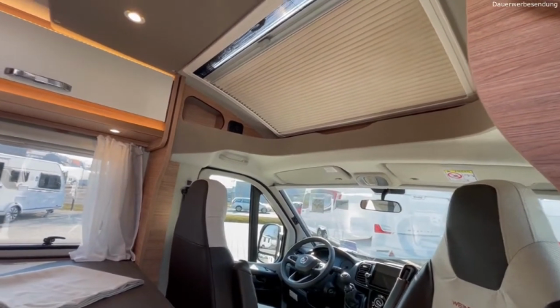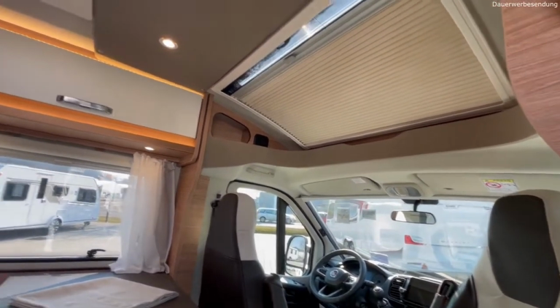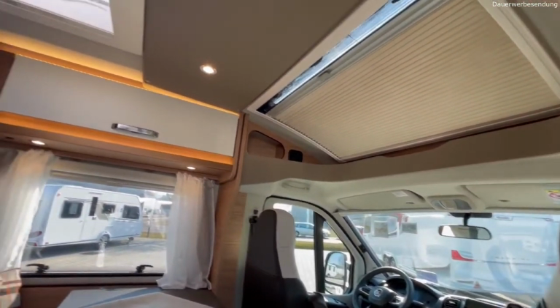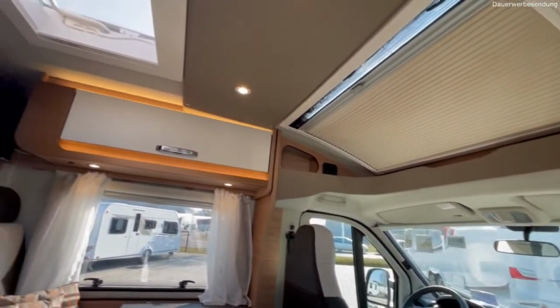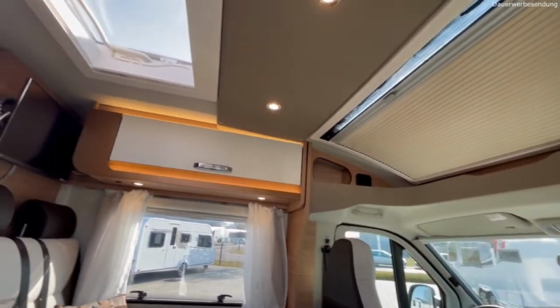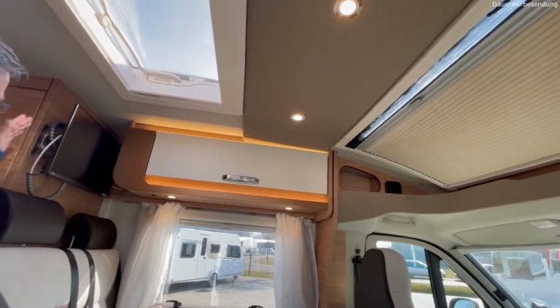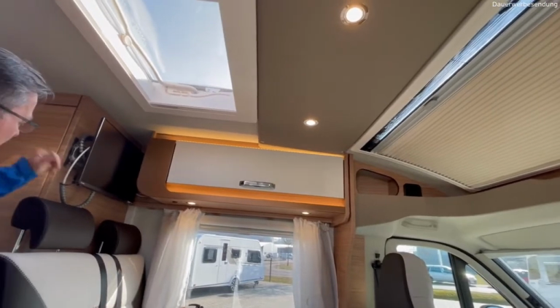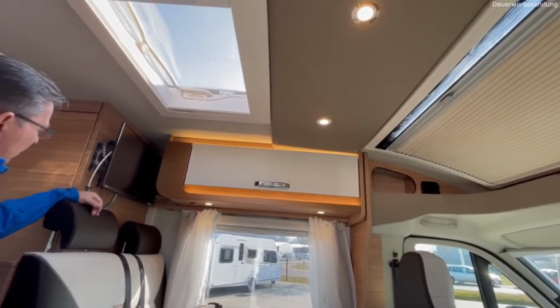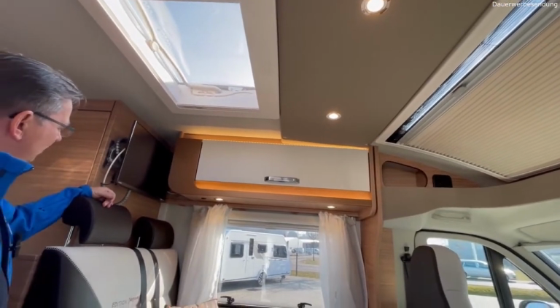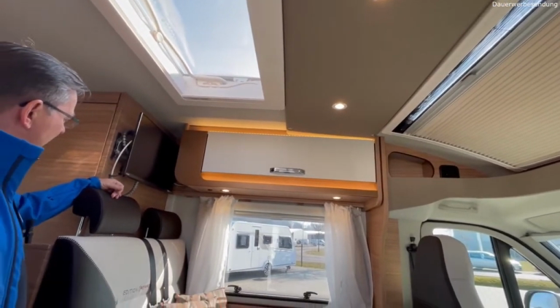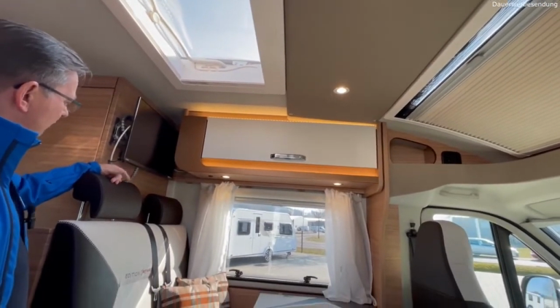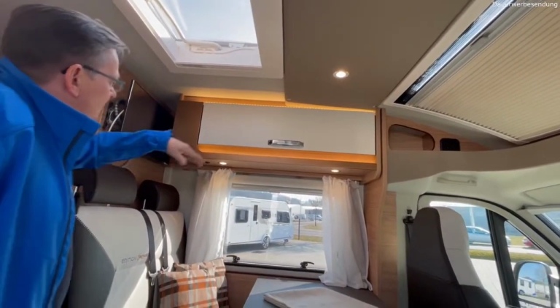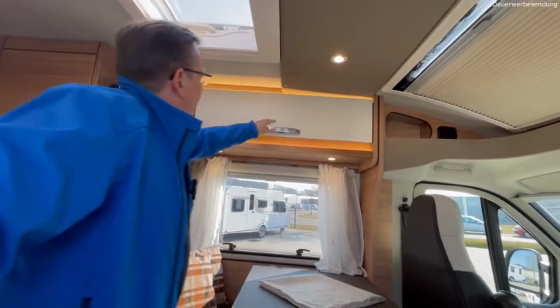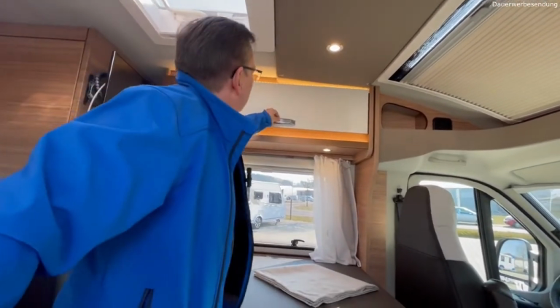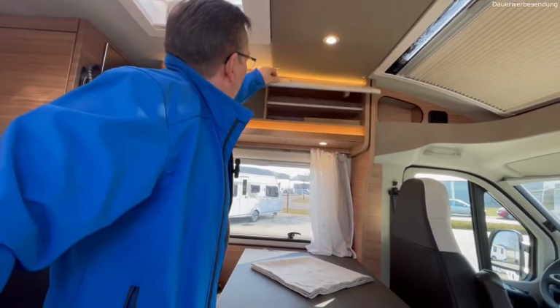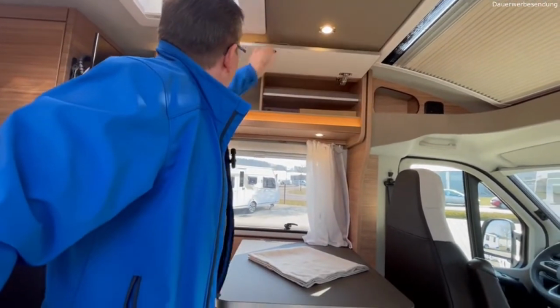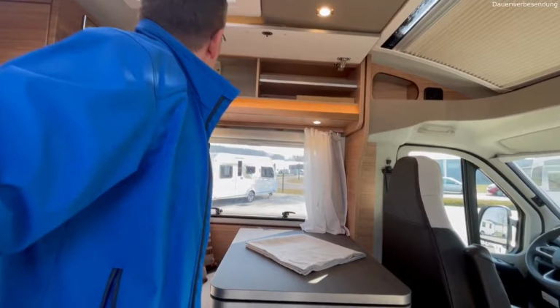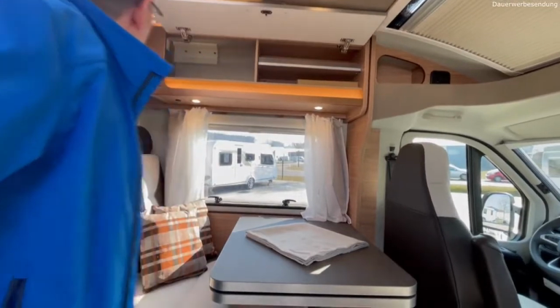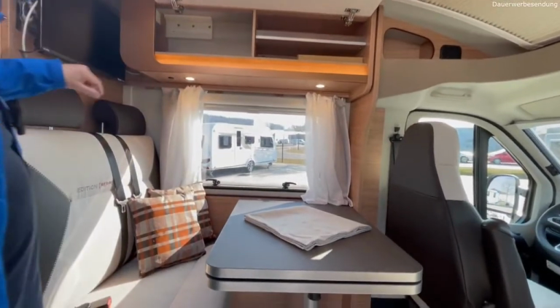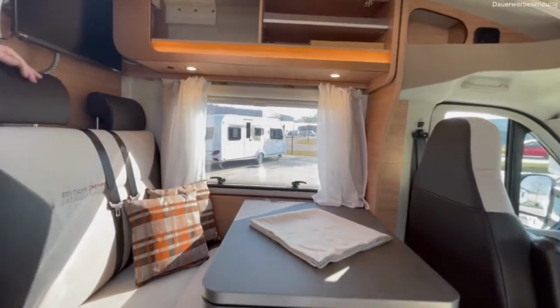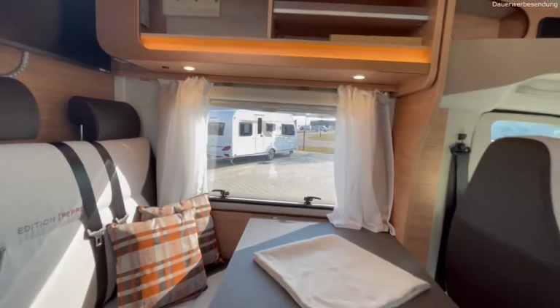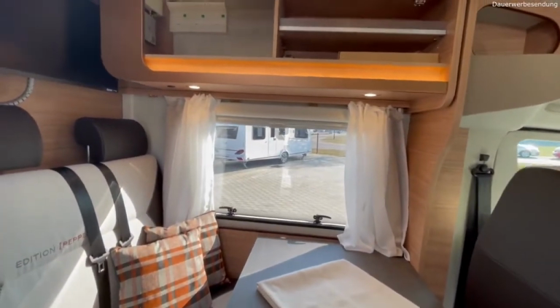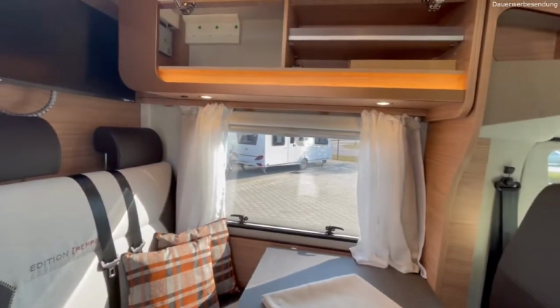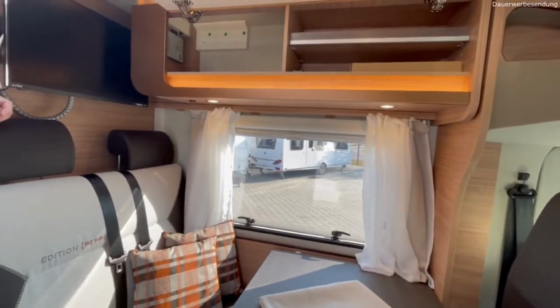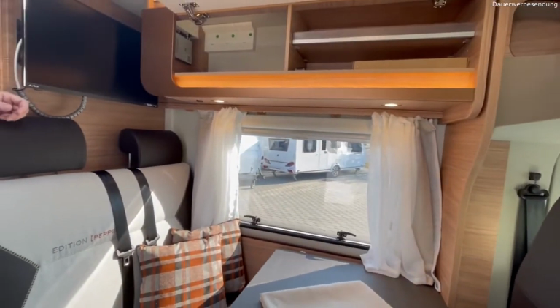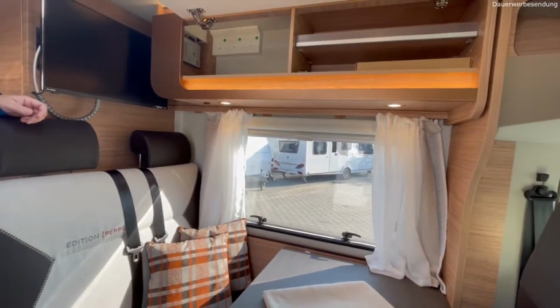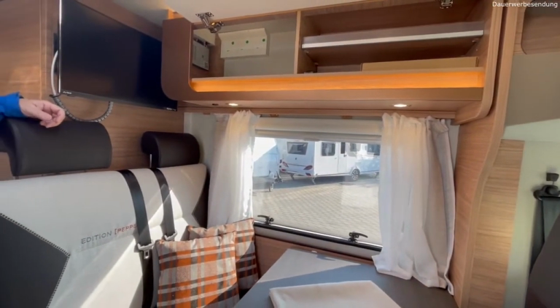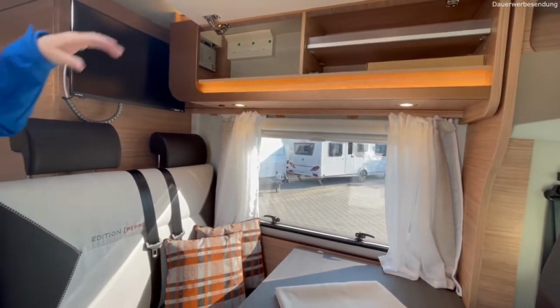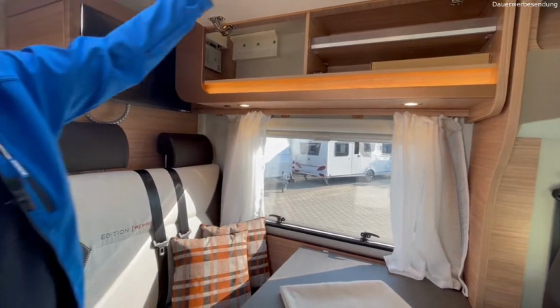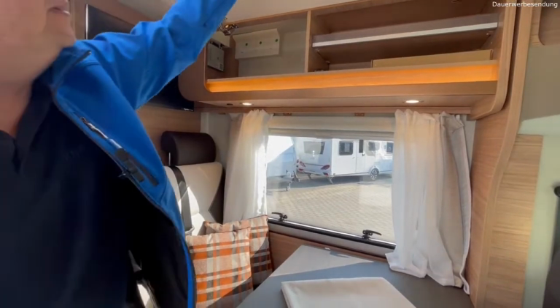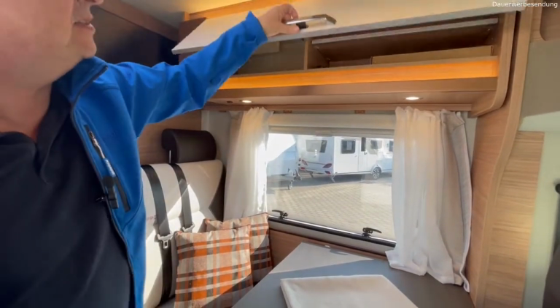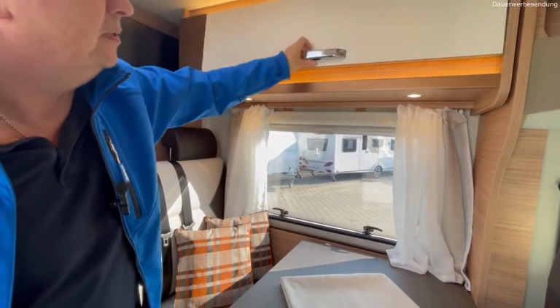Dann haben wir trotzdem noch ein MIDI-Häubchen hier drin. Fernseher ist an Bord, automatische SAT-Anlage Oyster – Premium-Anlage. Man sieht oben die Box, ich kann also alles über den Fernseher steuern, 60er-Schüssel drauf – alles im Preis mit dabei, ohne extra Aufpreis.